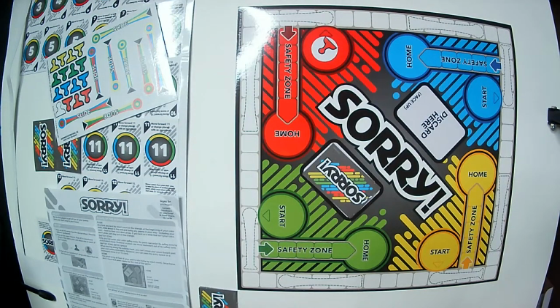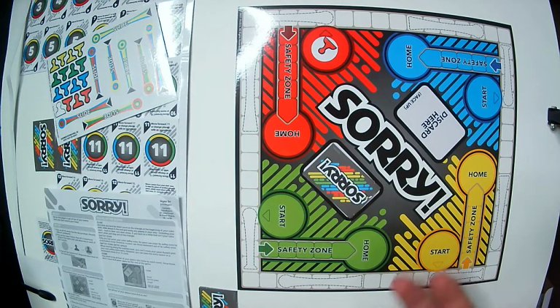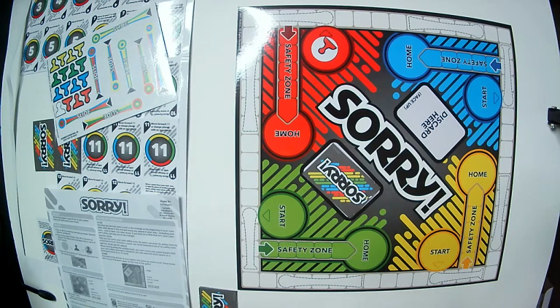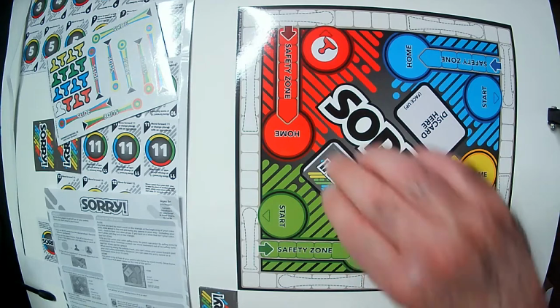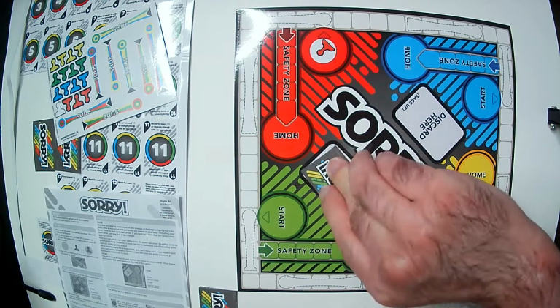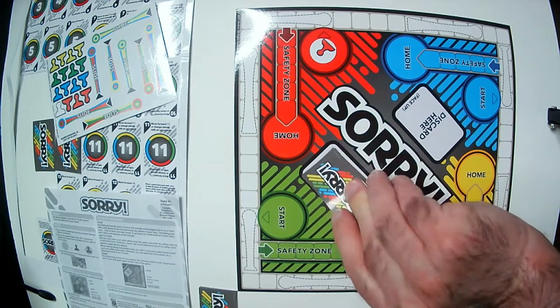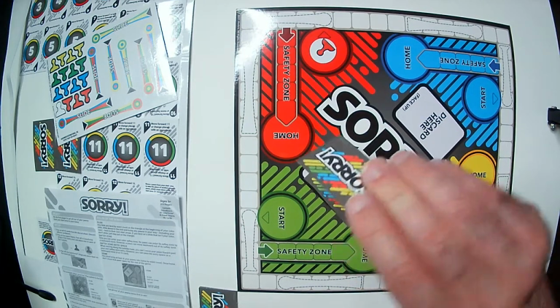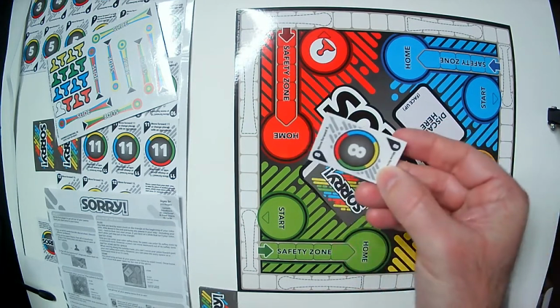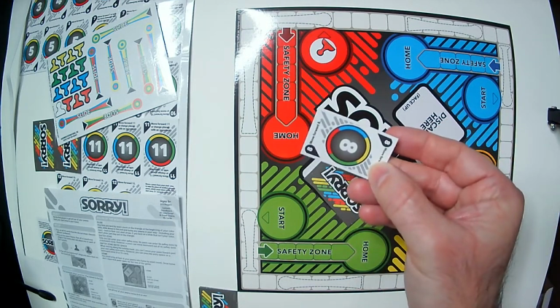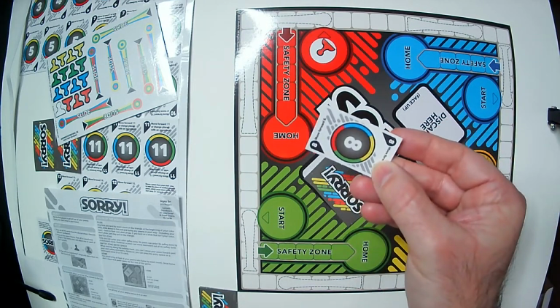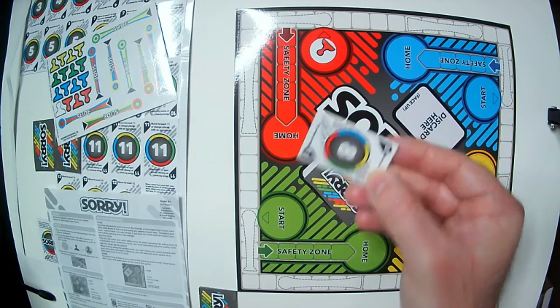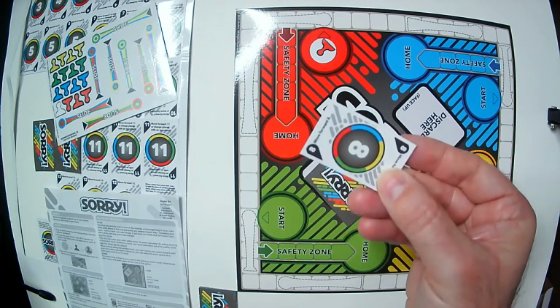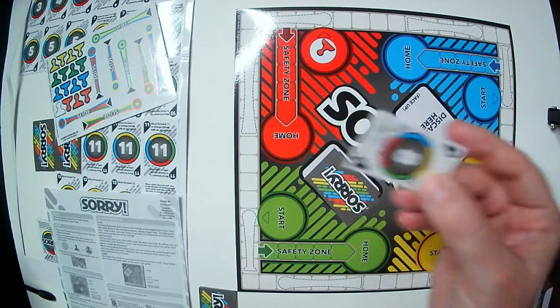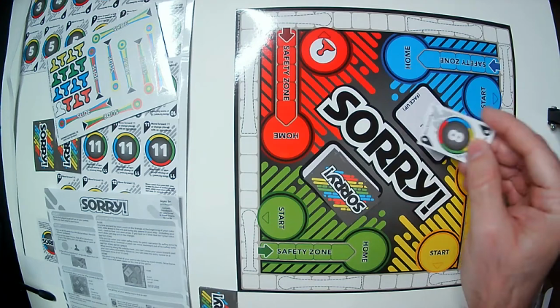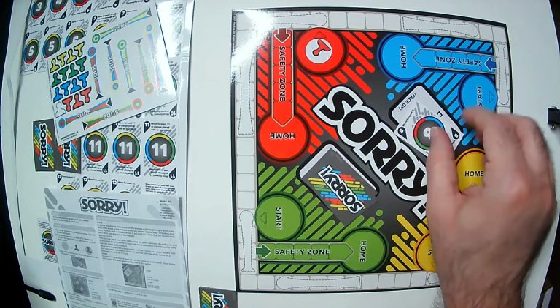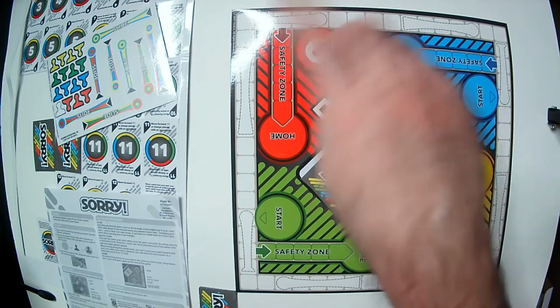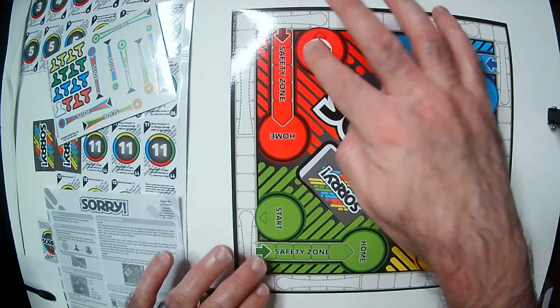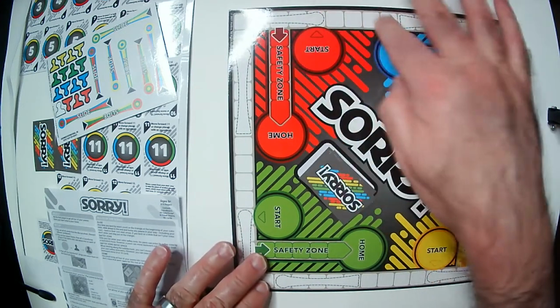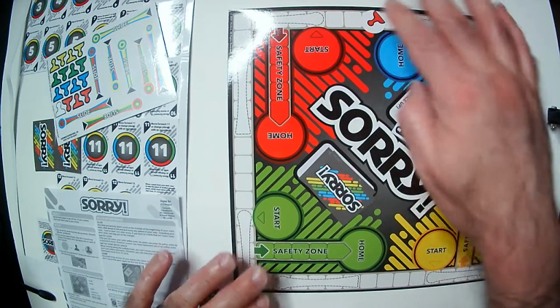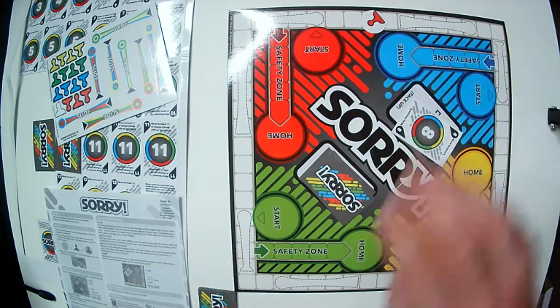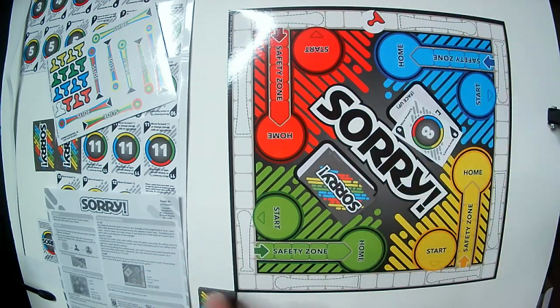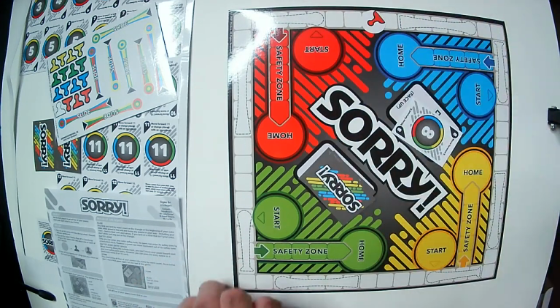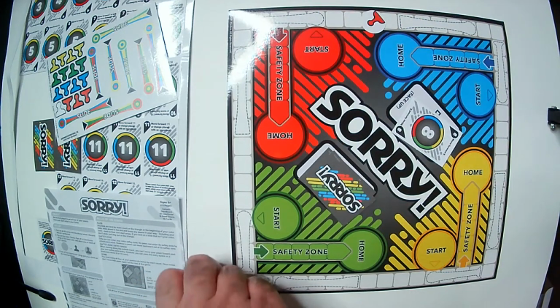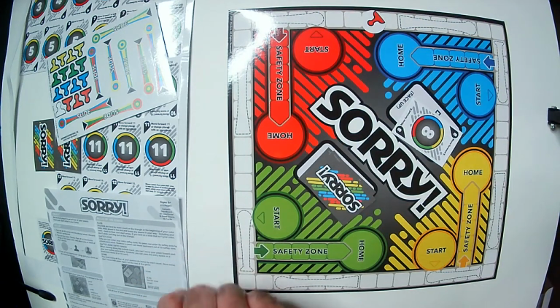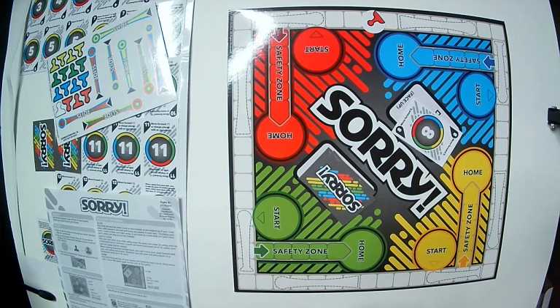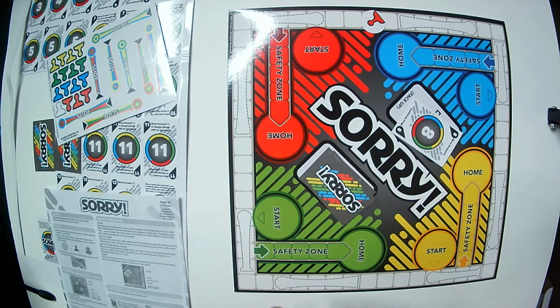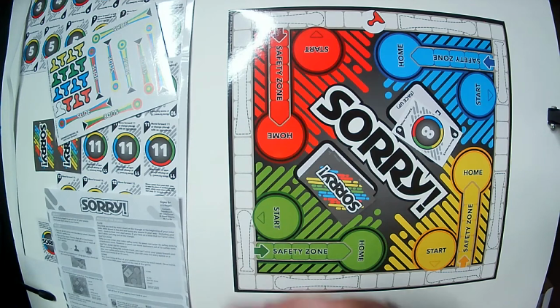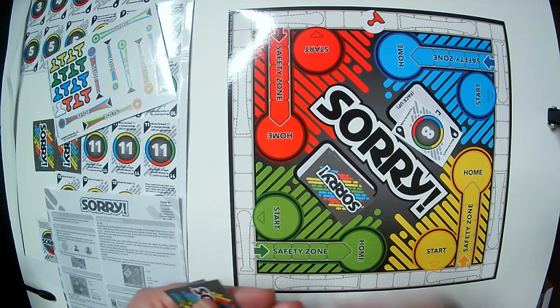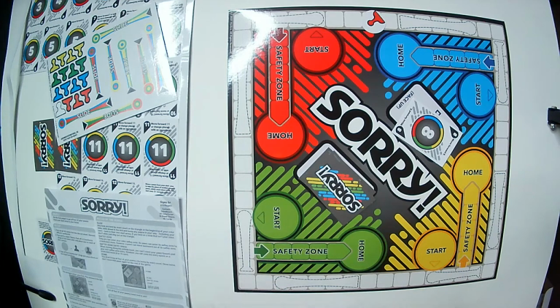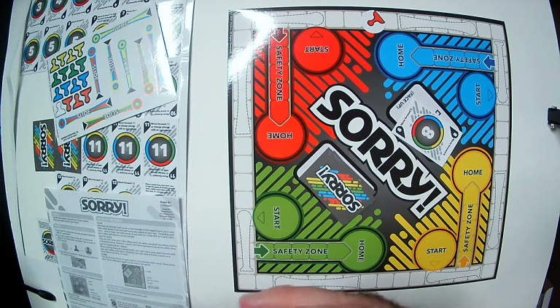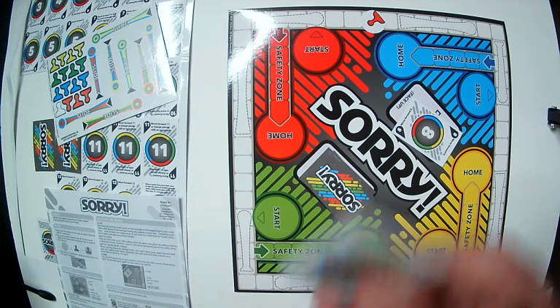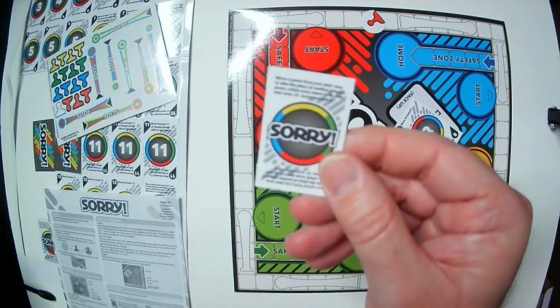On your turn you flip a card — for example an eight means move eight spaces around the board. It does have a few special cards, including of course the Sorry card.